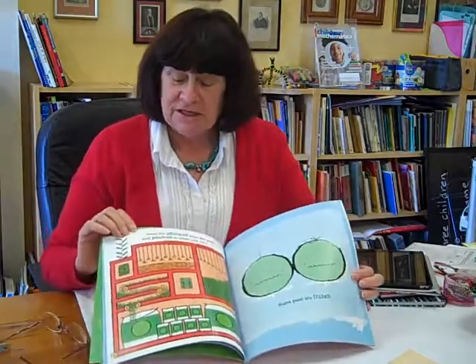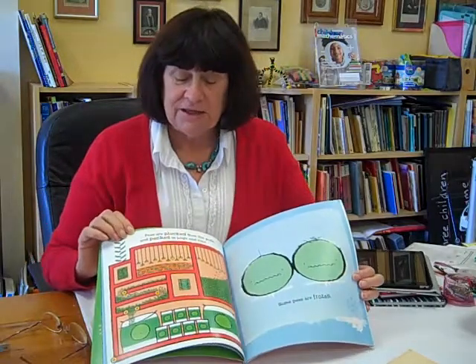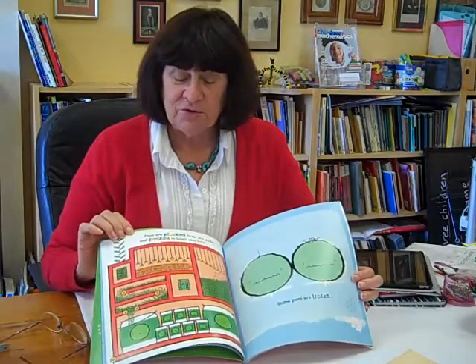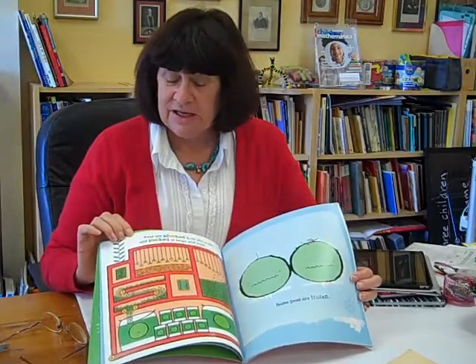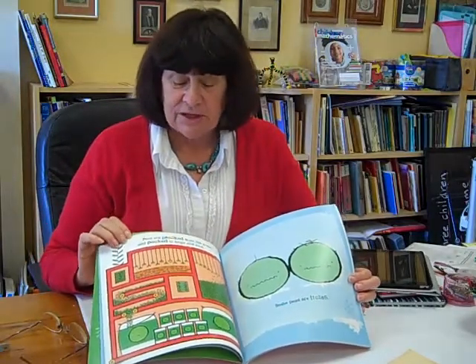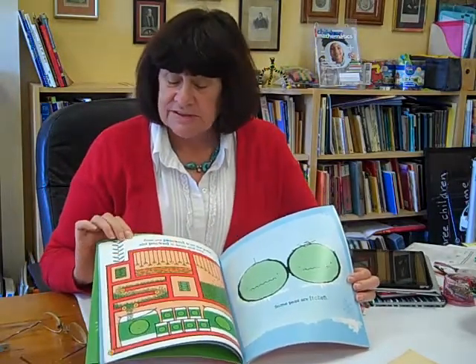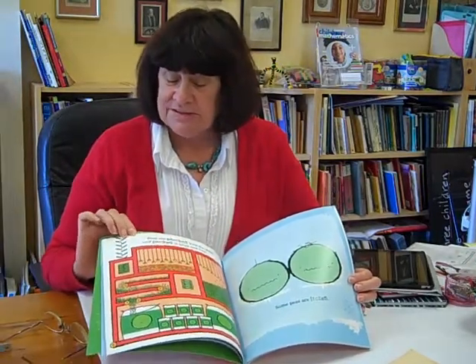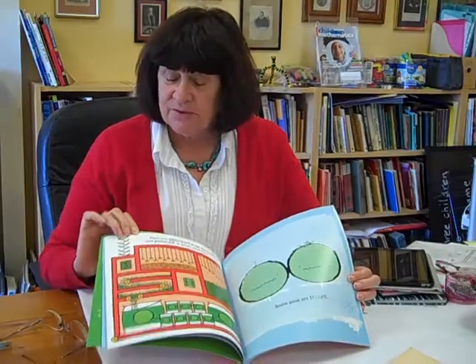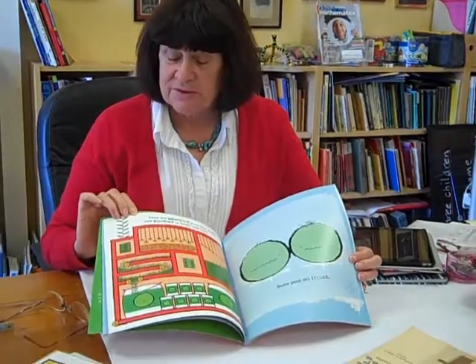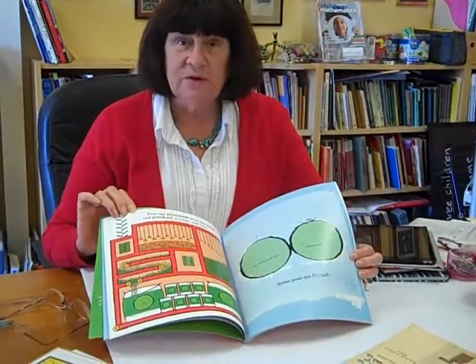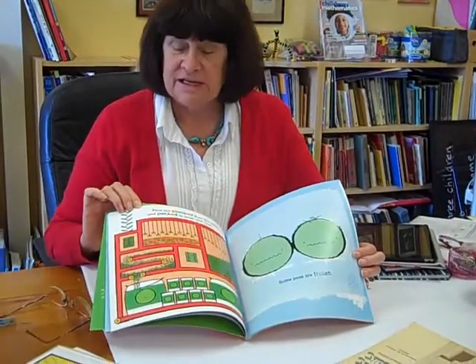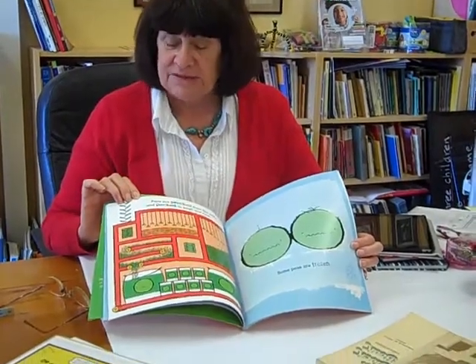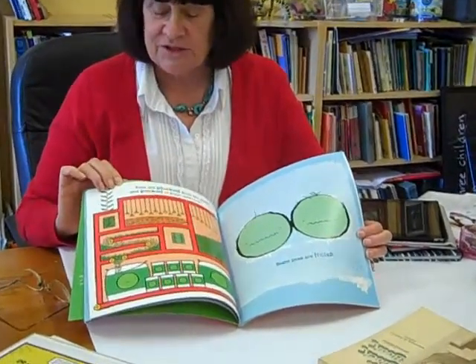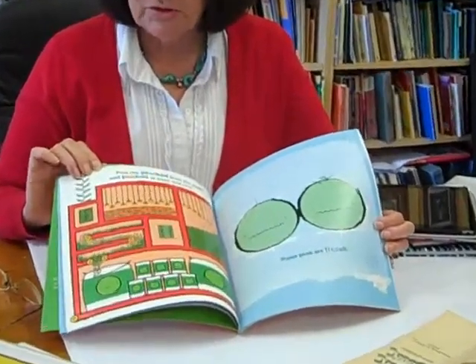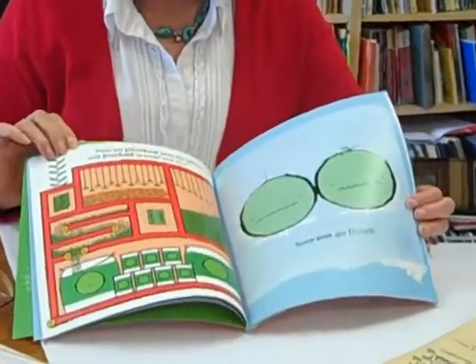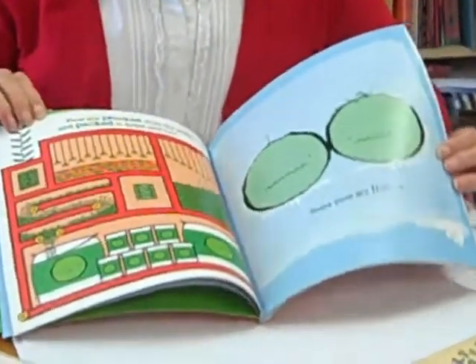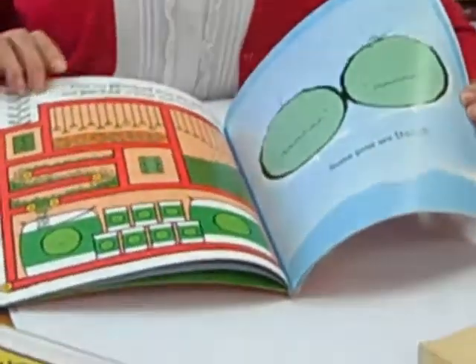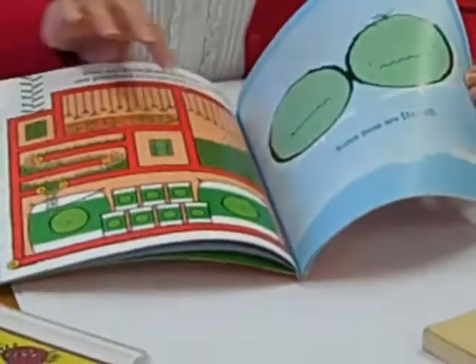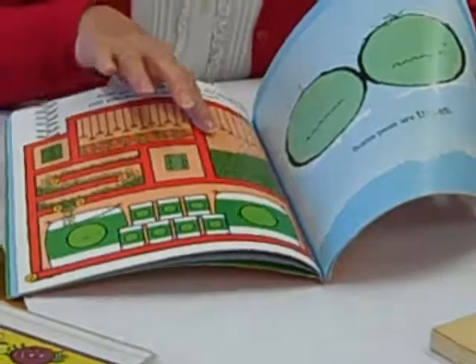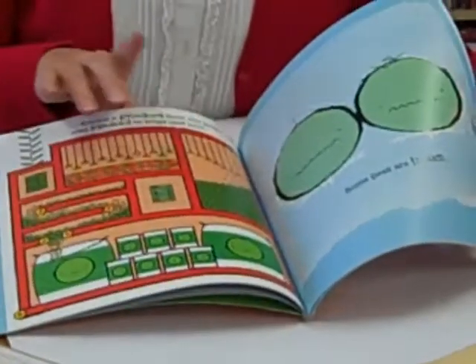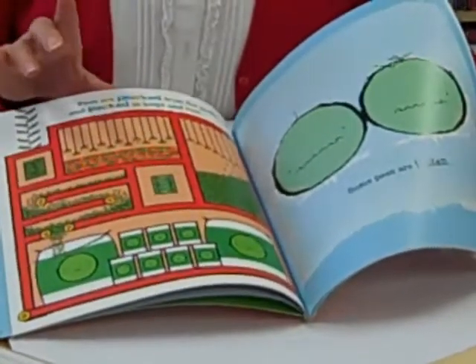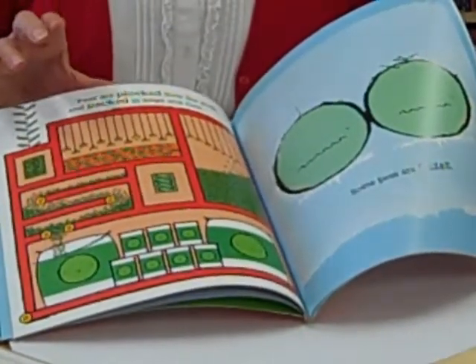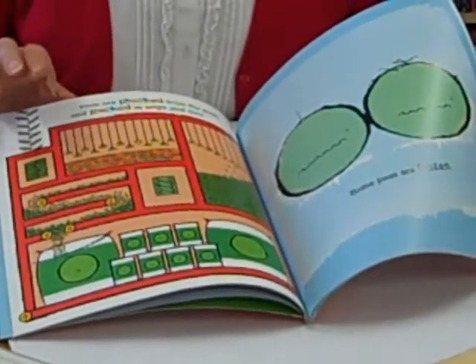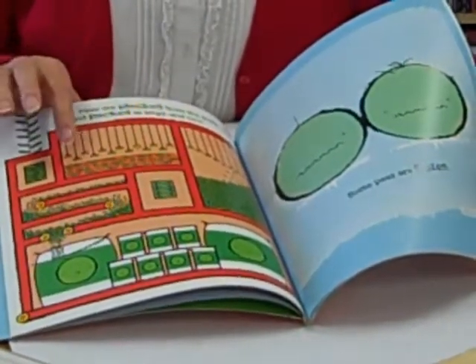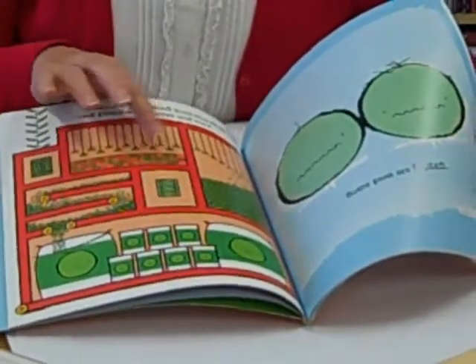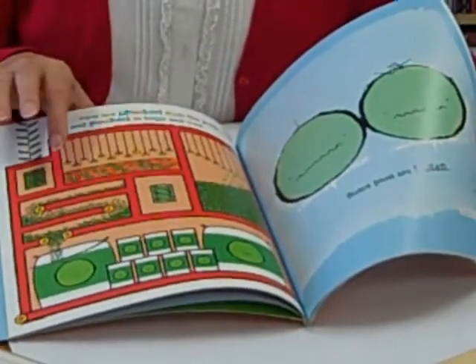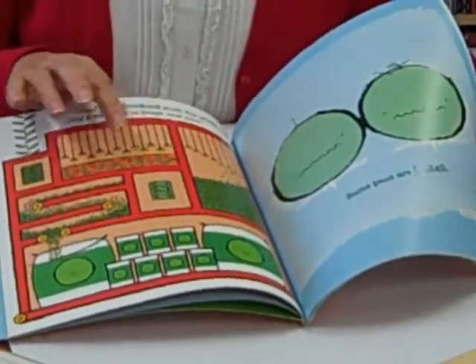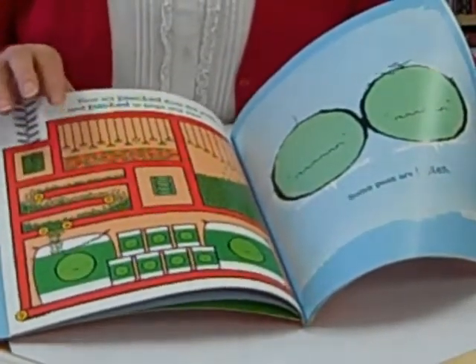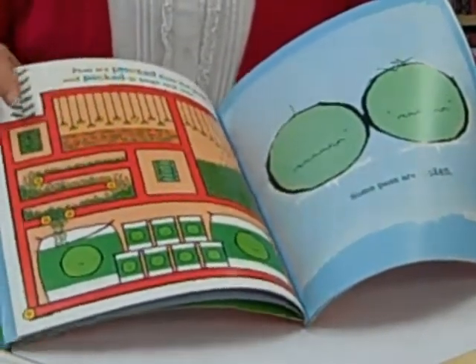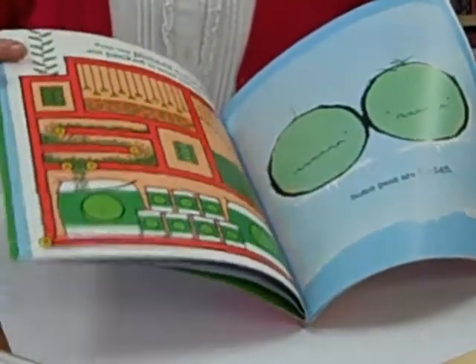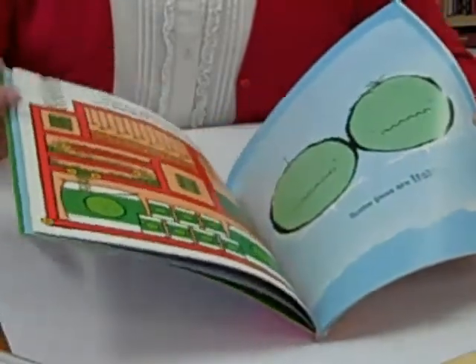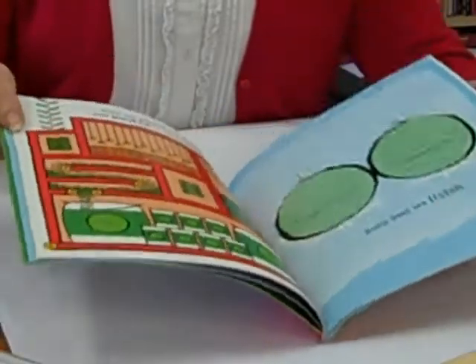Here we've got a page. We can see peas in pods, so we obviously get skip counting opportunities. We can see a huge number of peas - we can estimate how many. We've got an array of peas in the pods here, which leads to some multiplicative thinking.